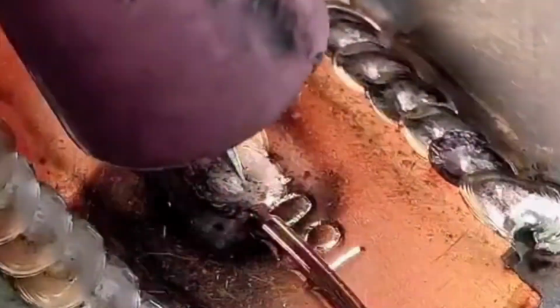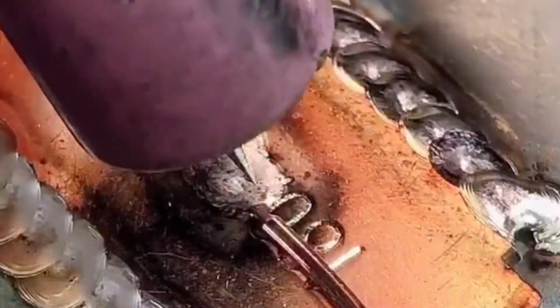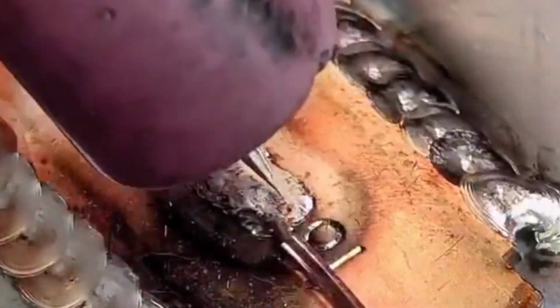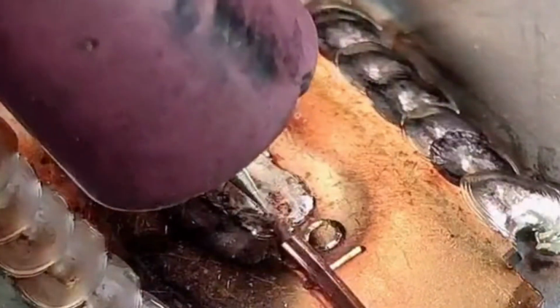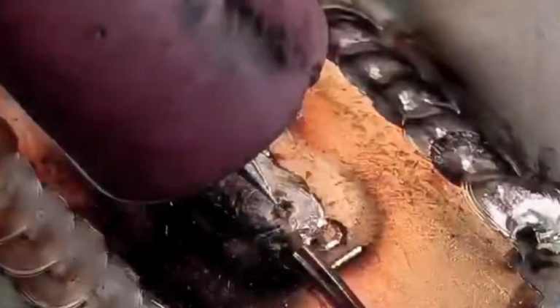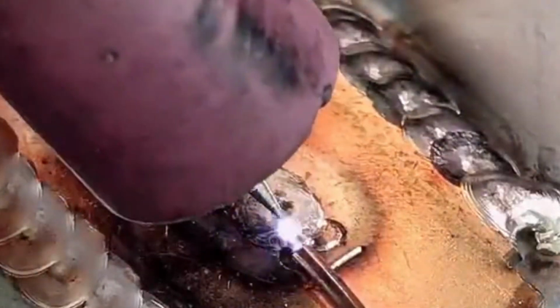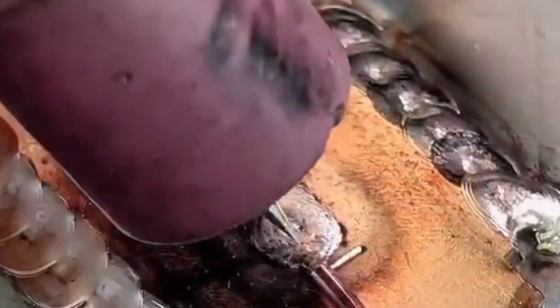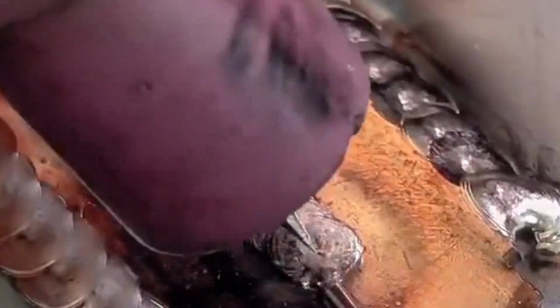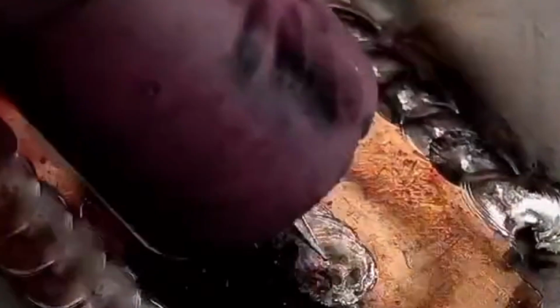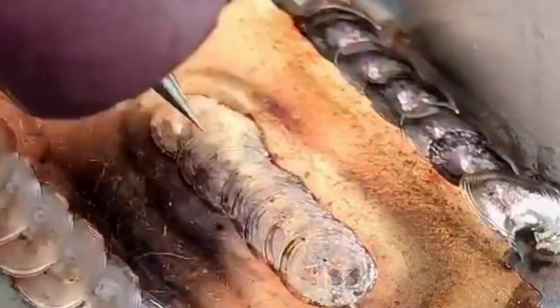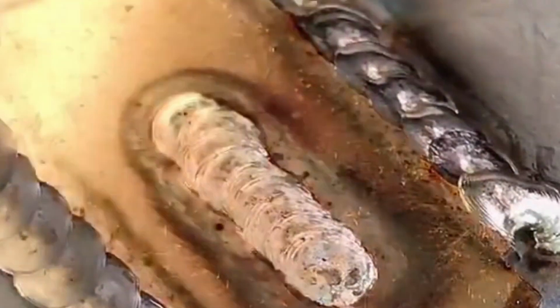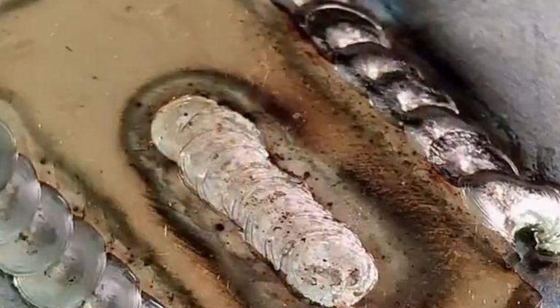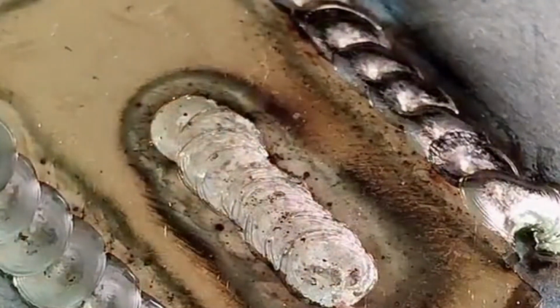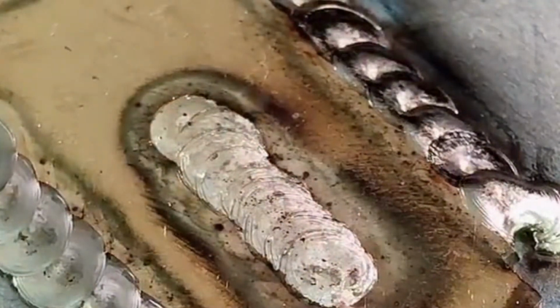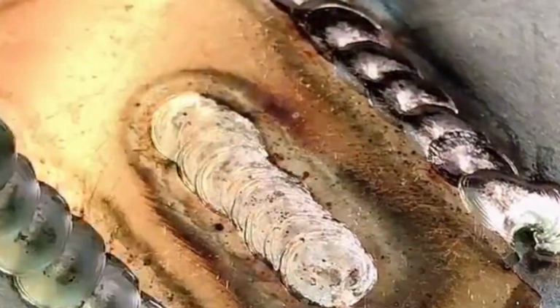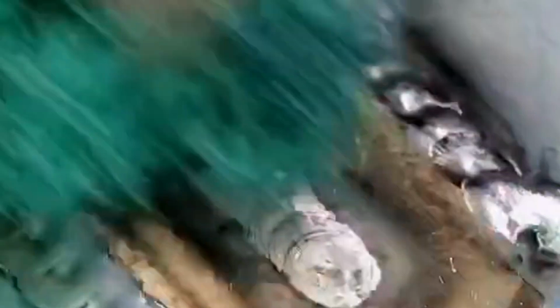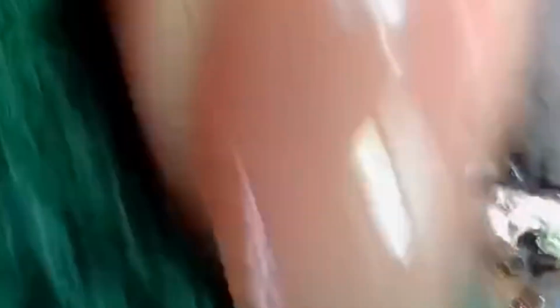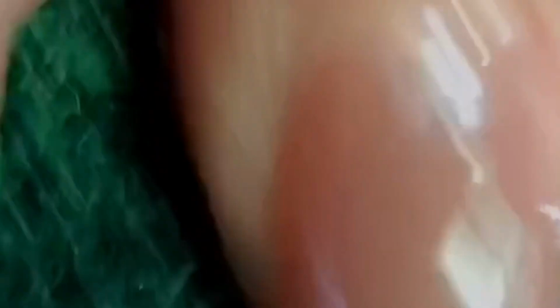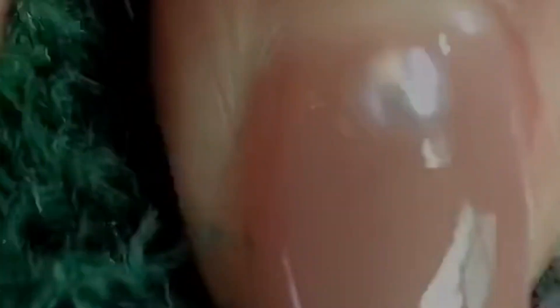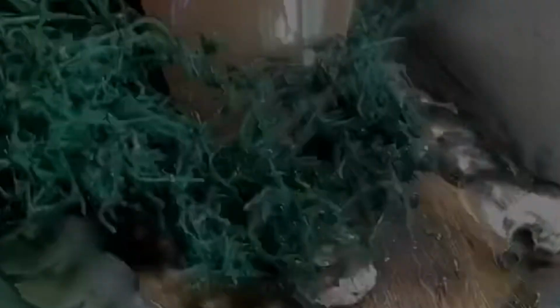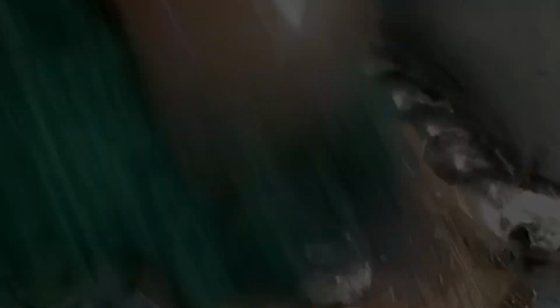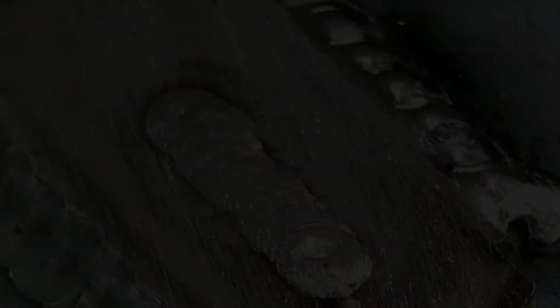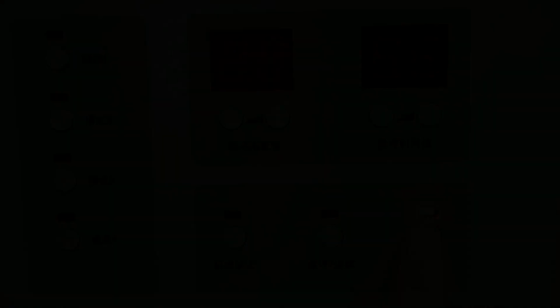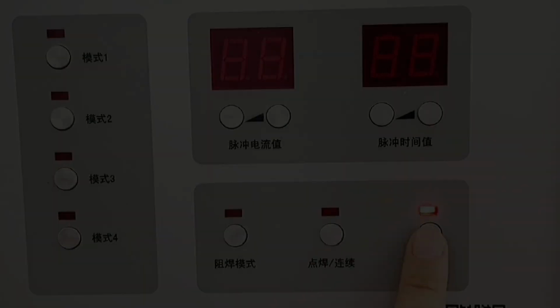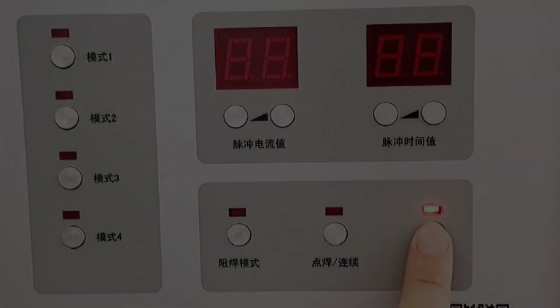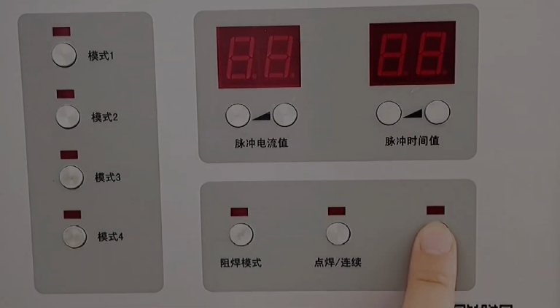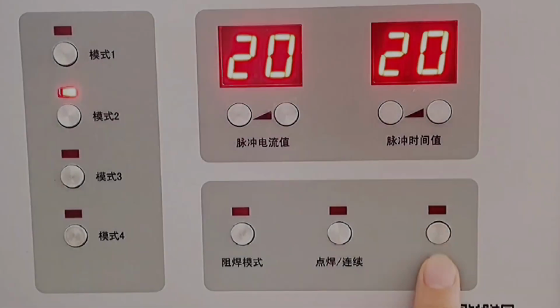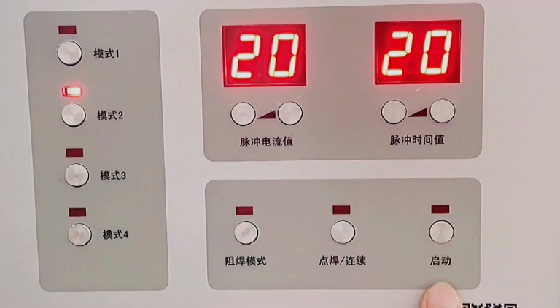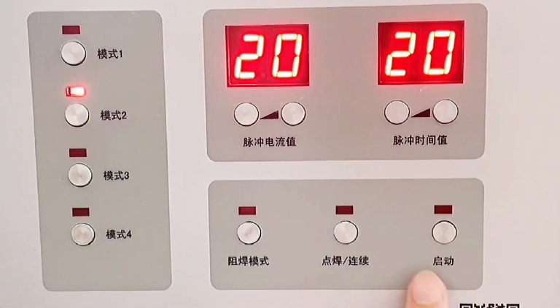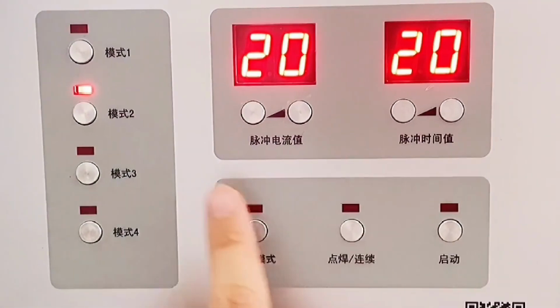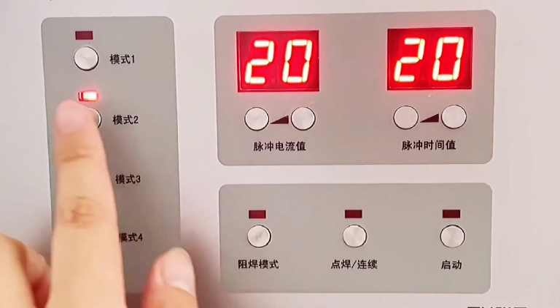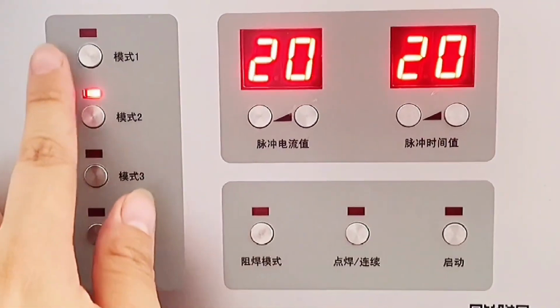The magic cold welding machine welds different materials and the operation is so simple. Today we are learning about 1mm stainless steel welding.